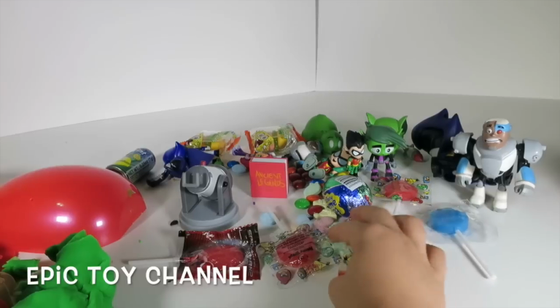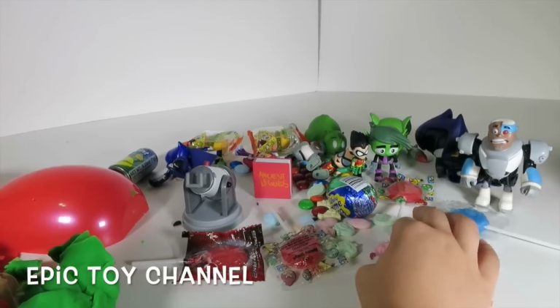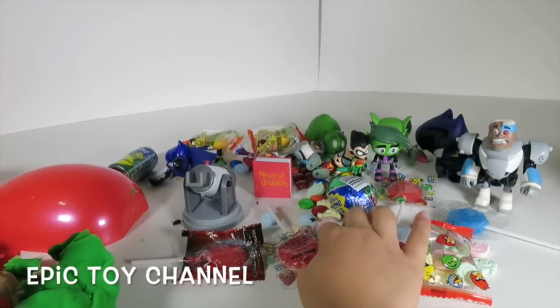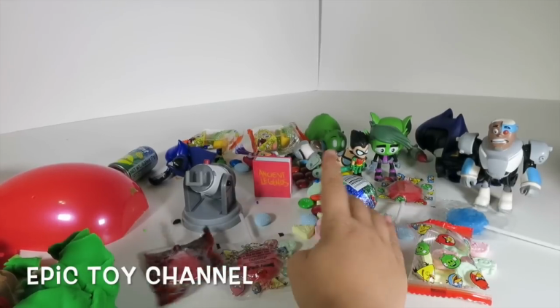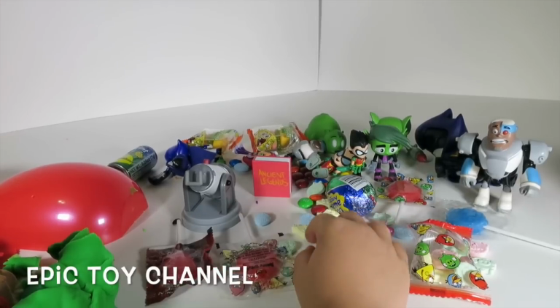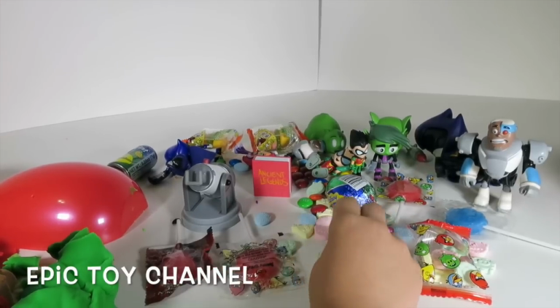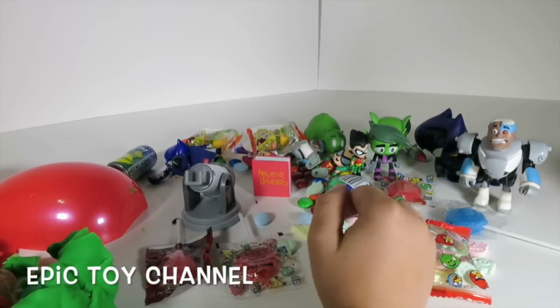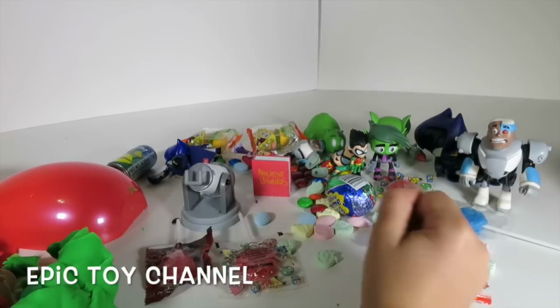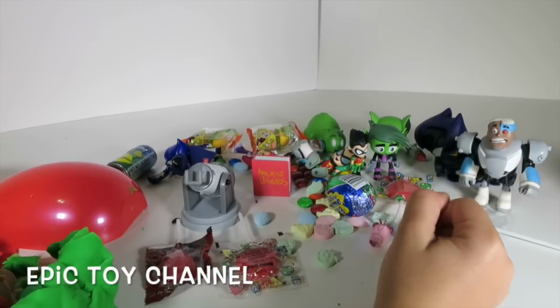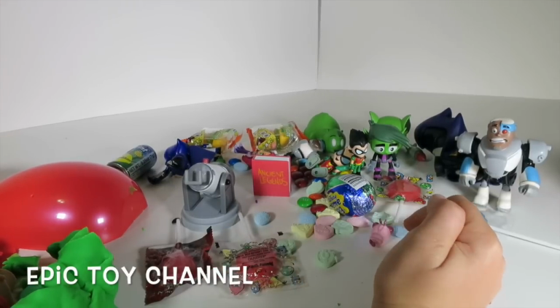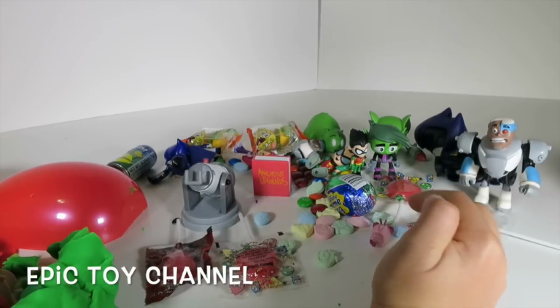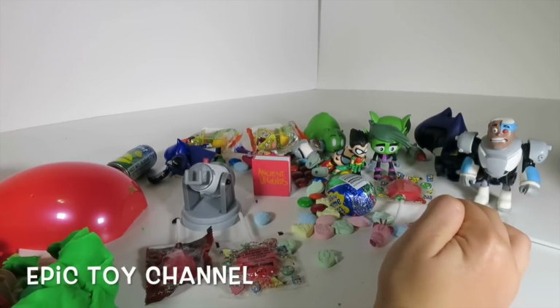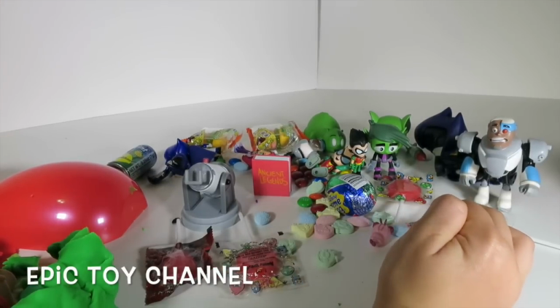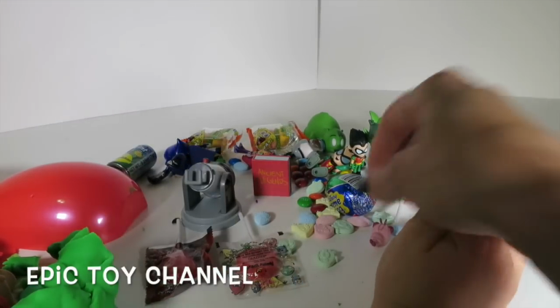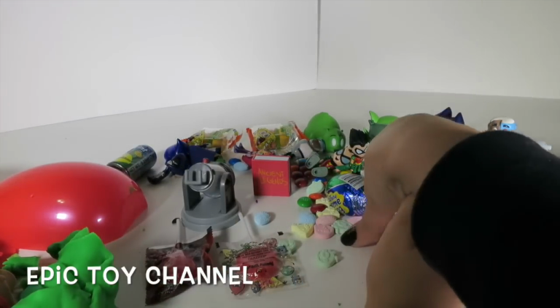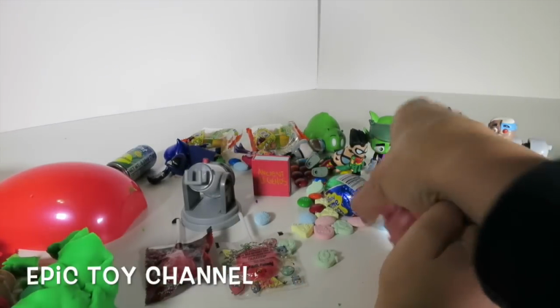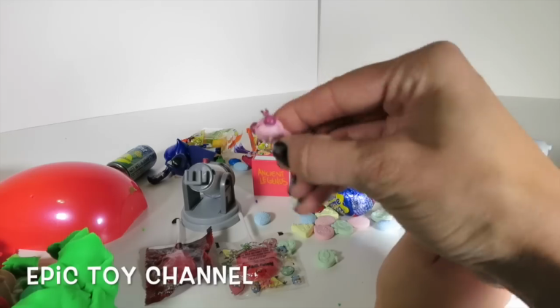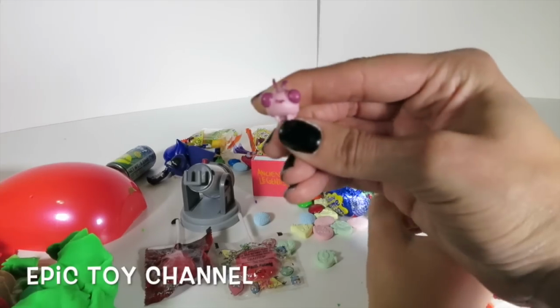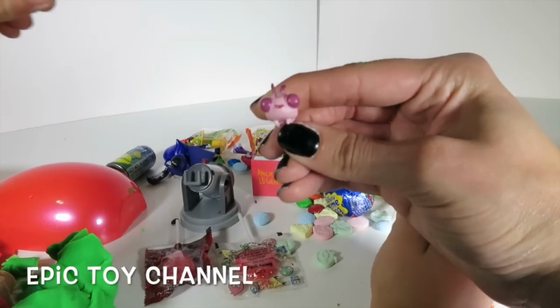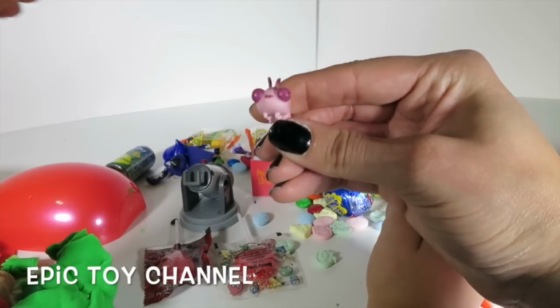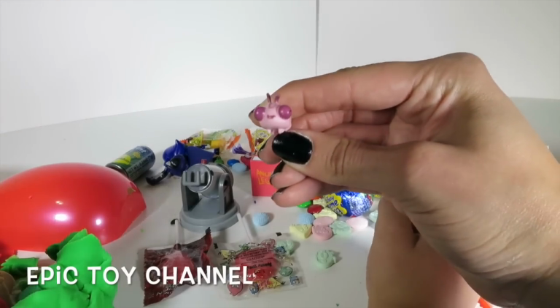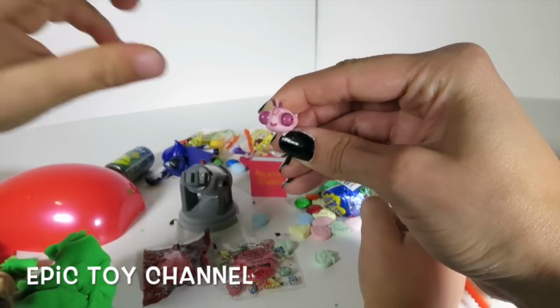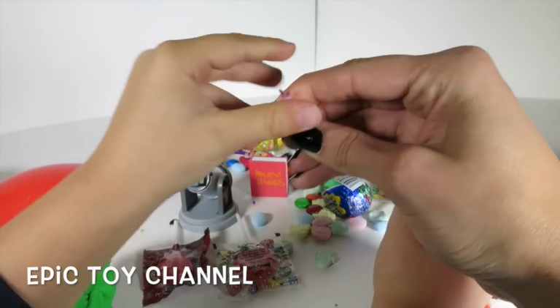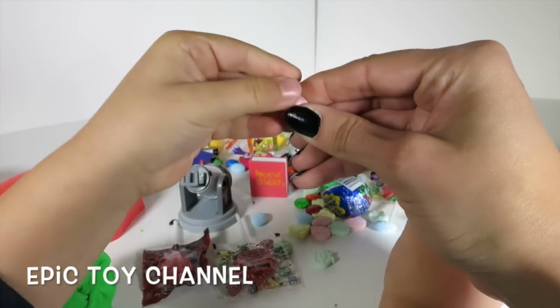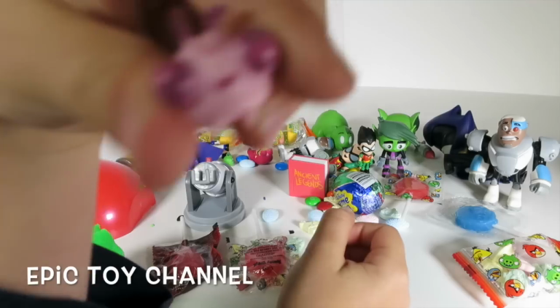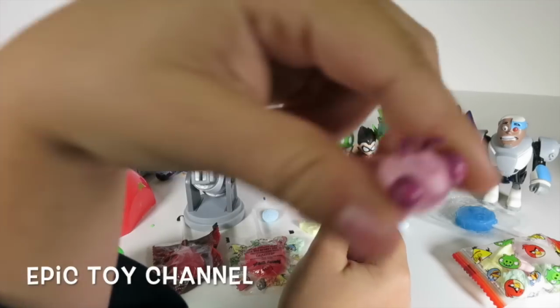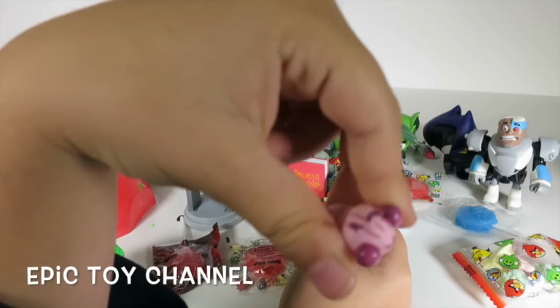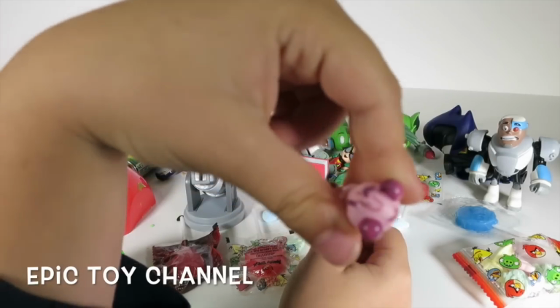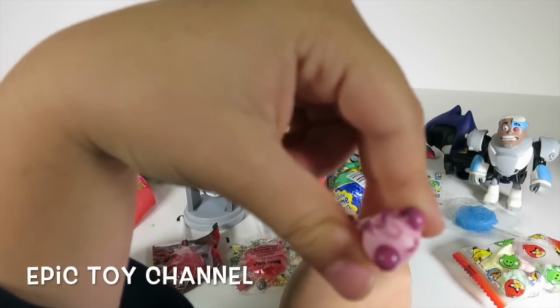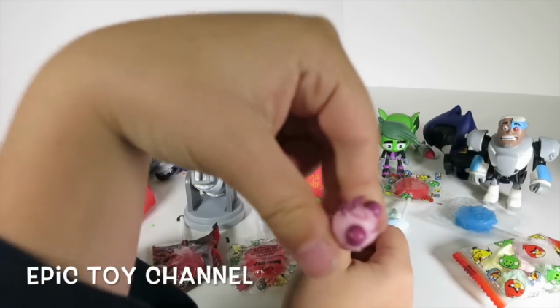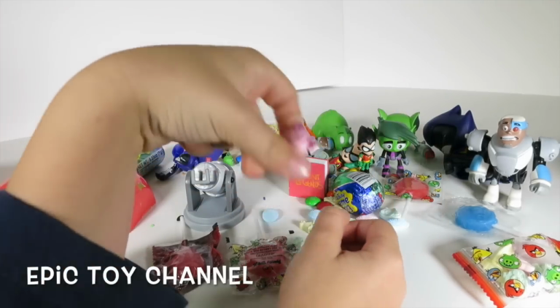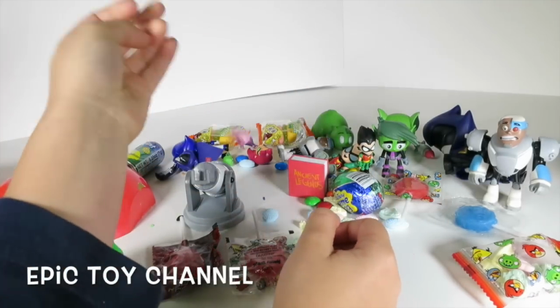Which one should I pick? Whichever one you want! I've been eating the M&M's - they're my favorite! Oh, I didn't even see Silky! Hello Silky! Yummy! Bye bye!